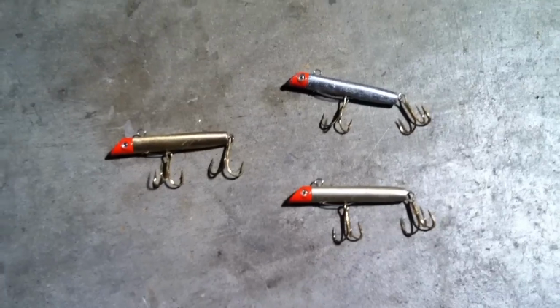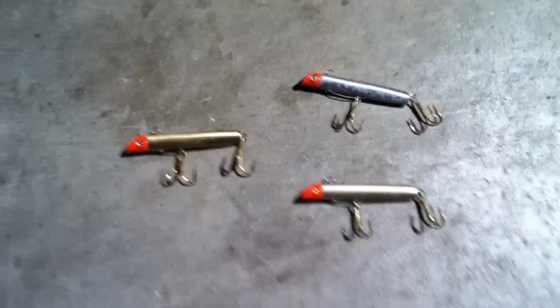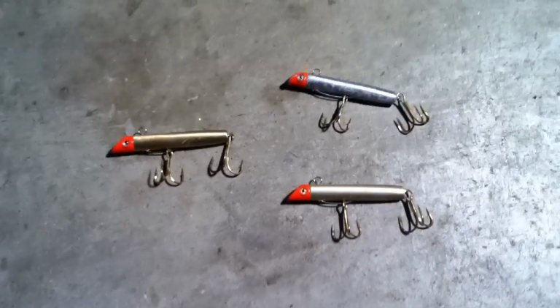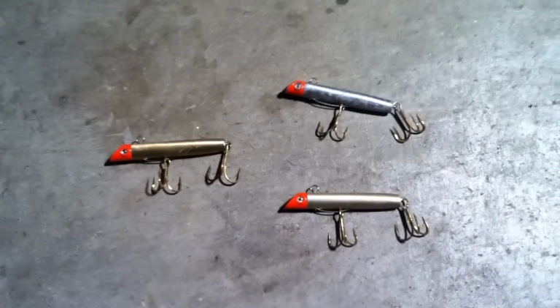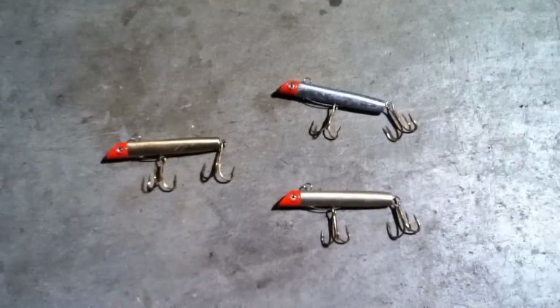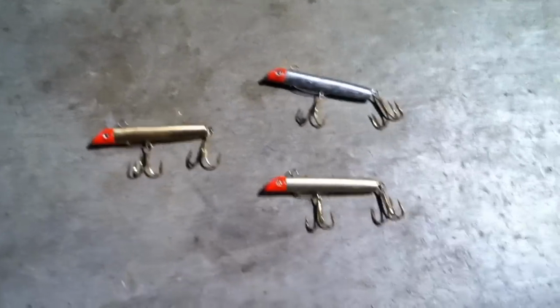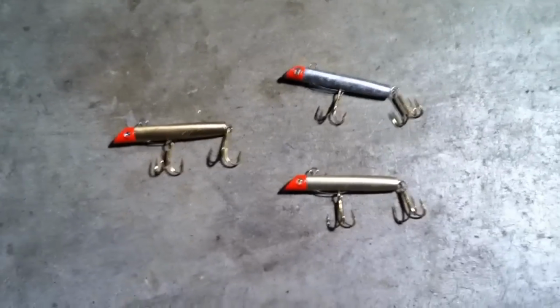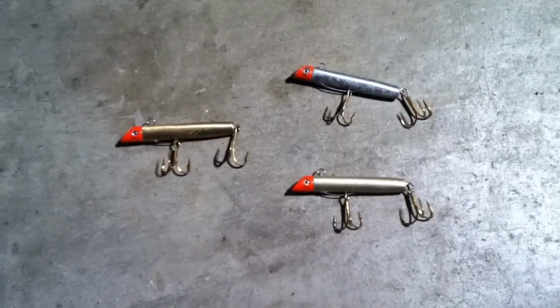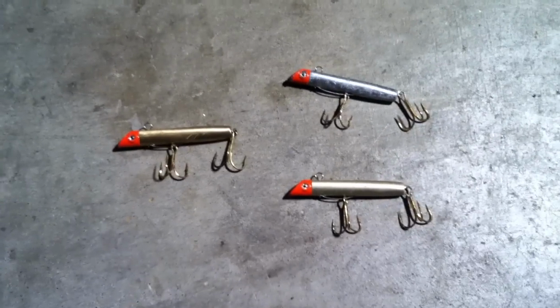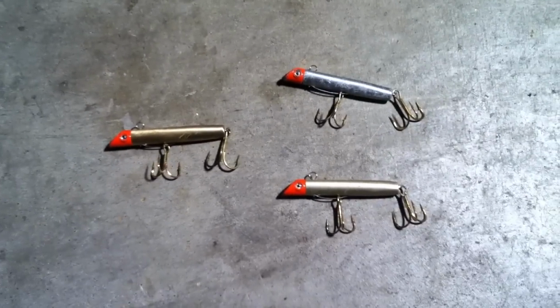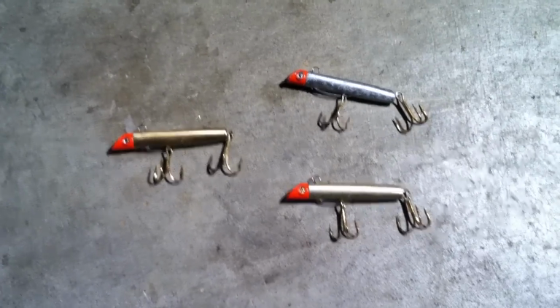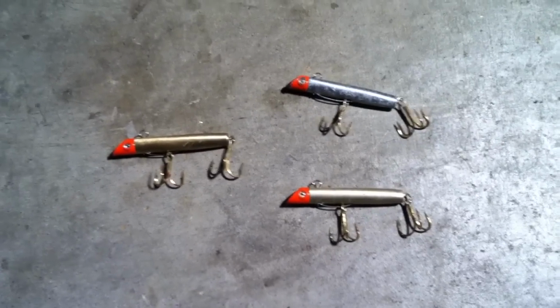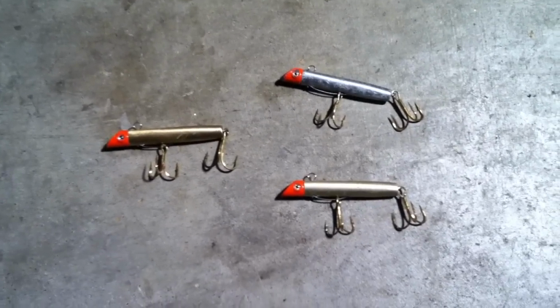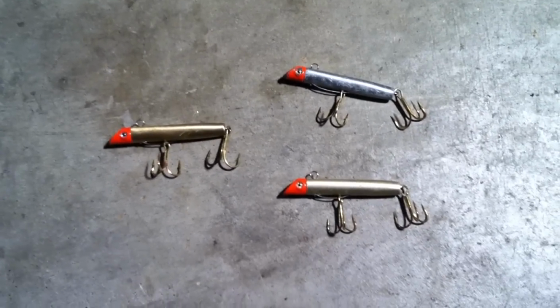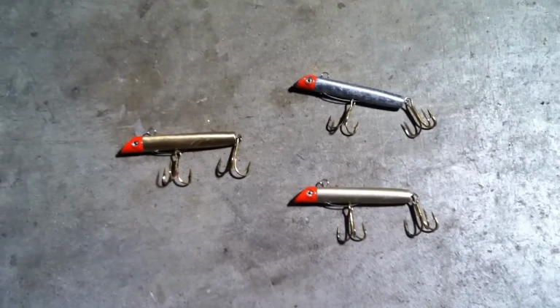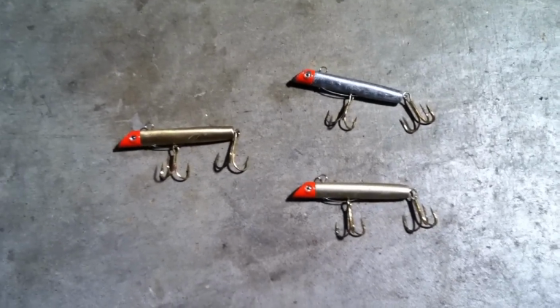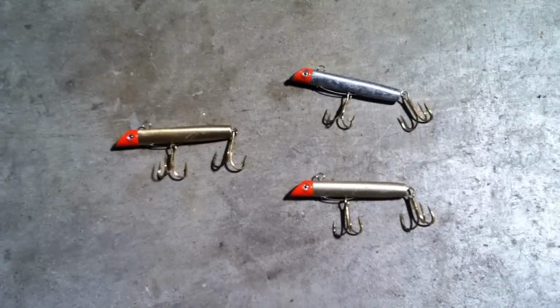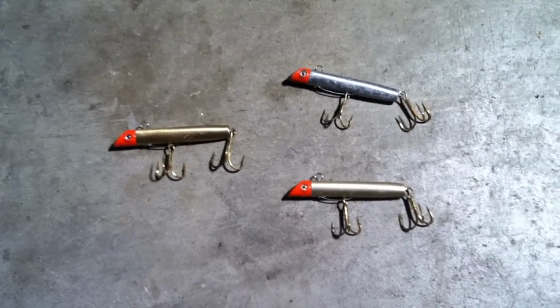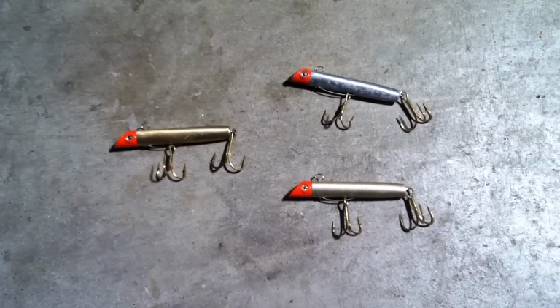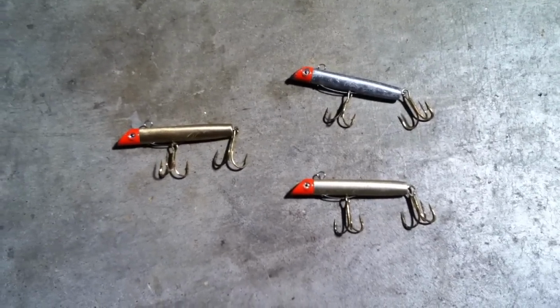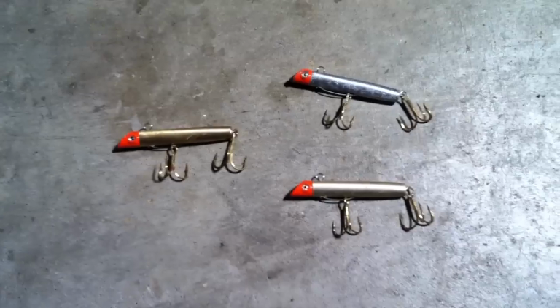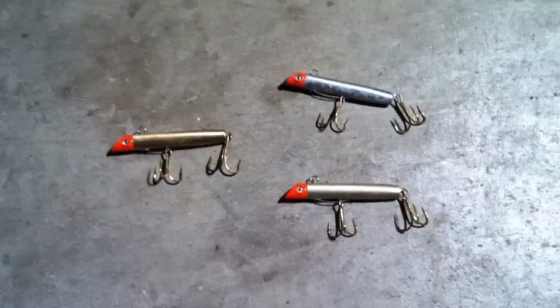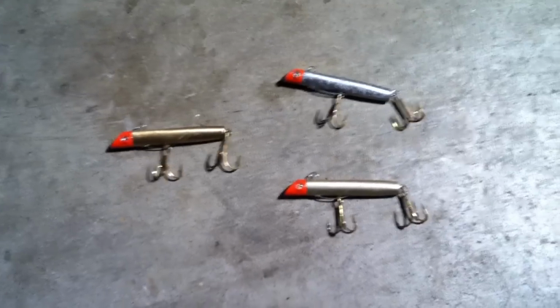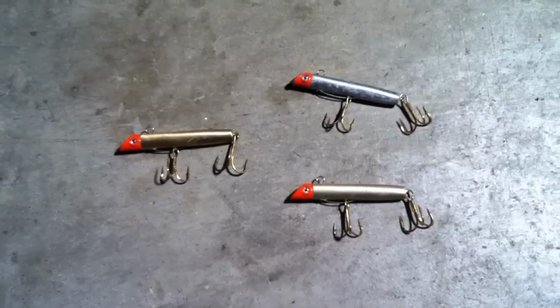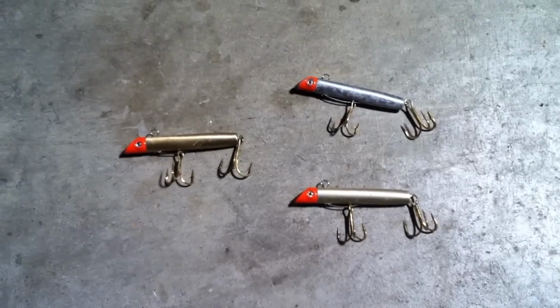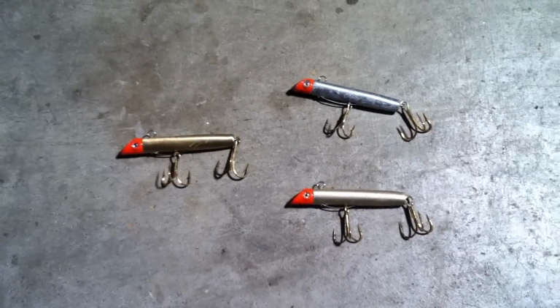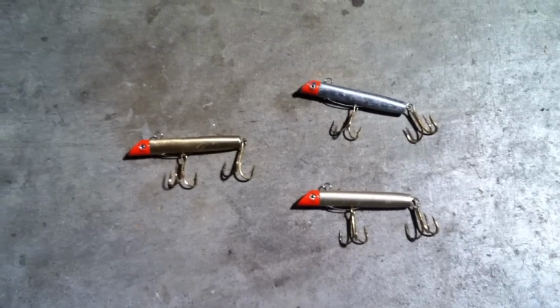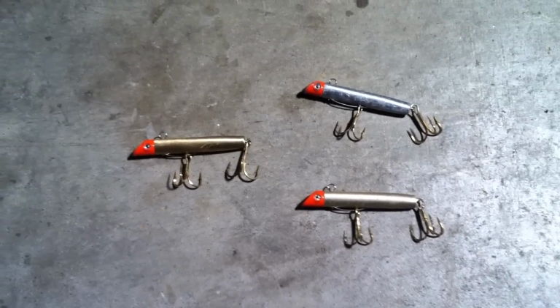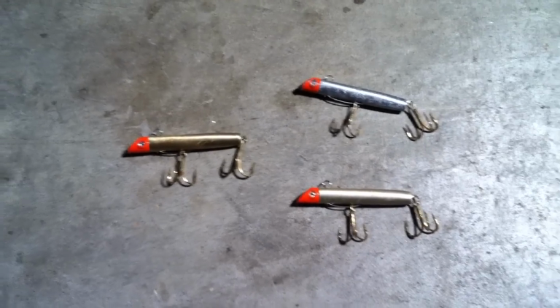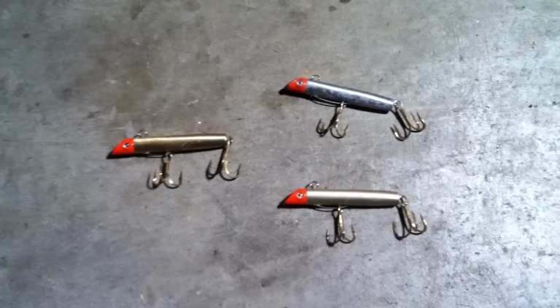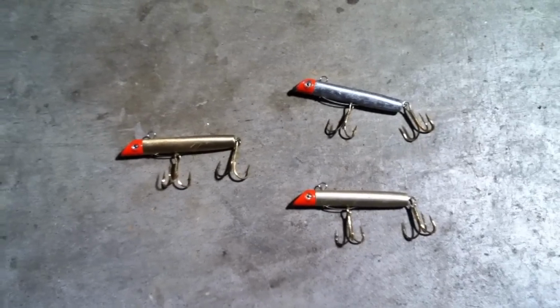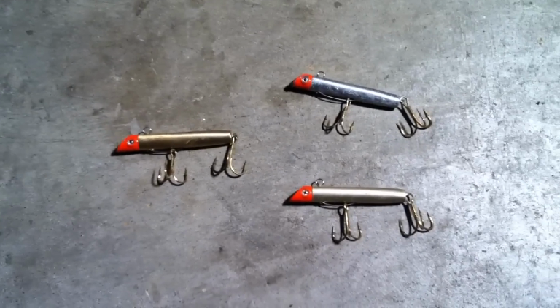Alright, welcome back everybody. Today I'm going to show you another one of my favorite saltwater surf fishing lures, and it is the gotcha plug.